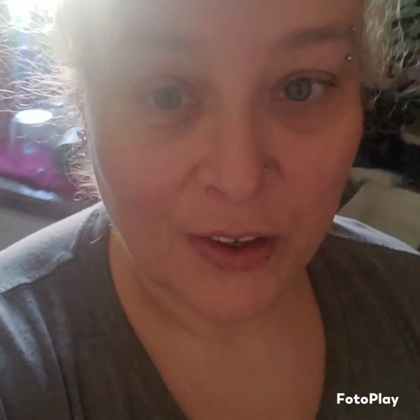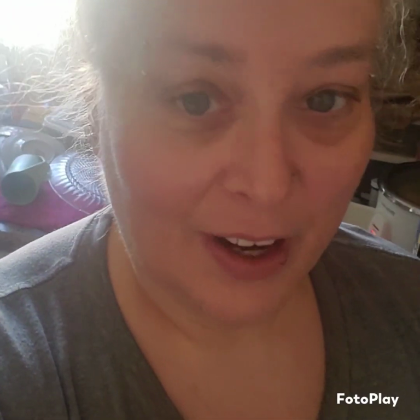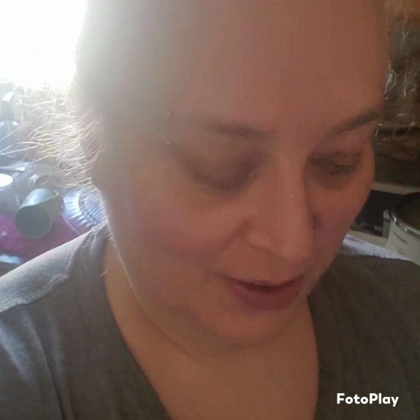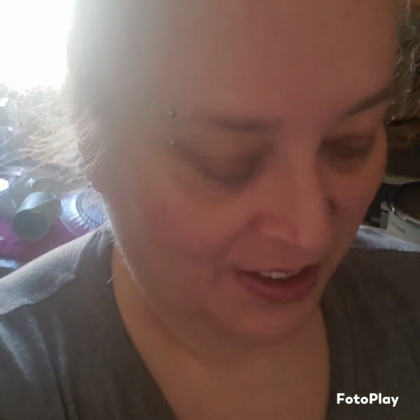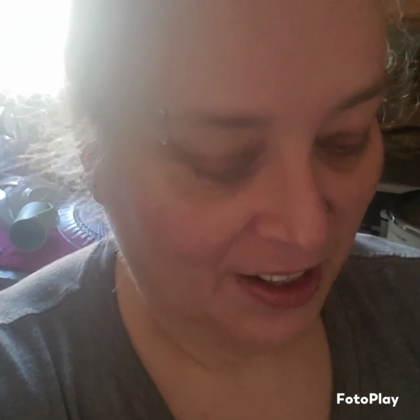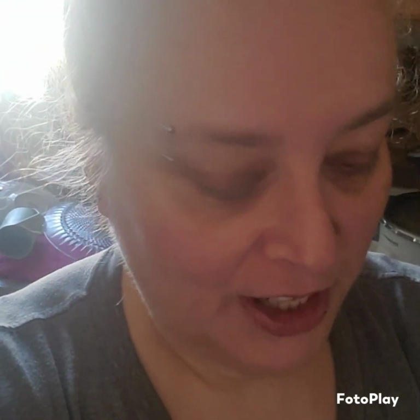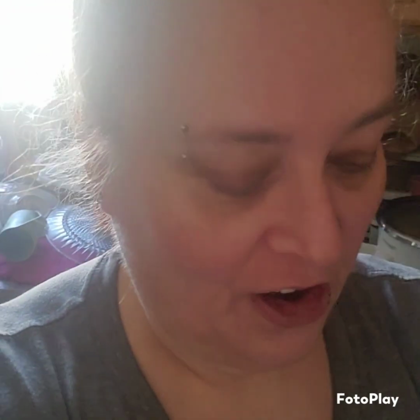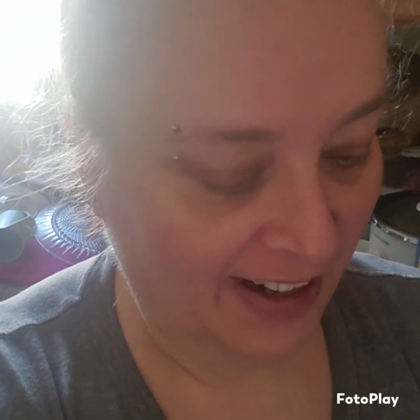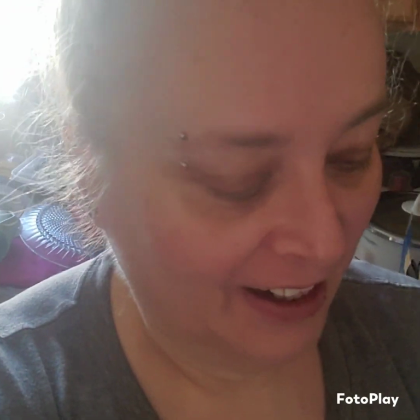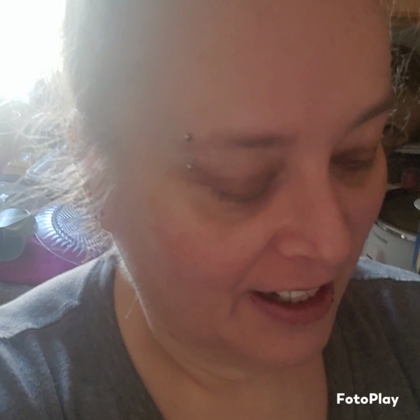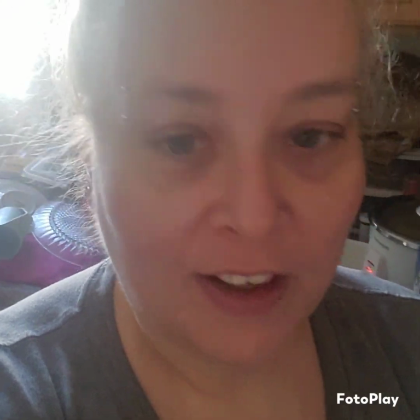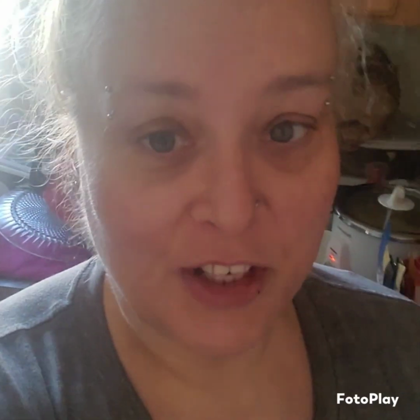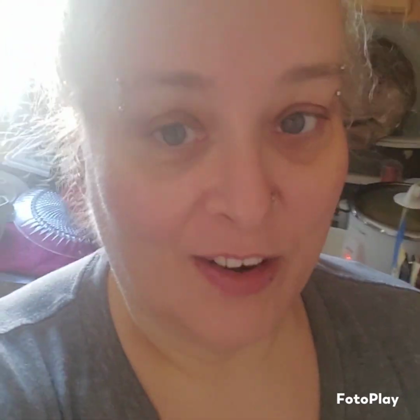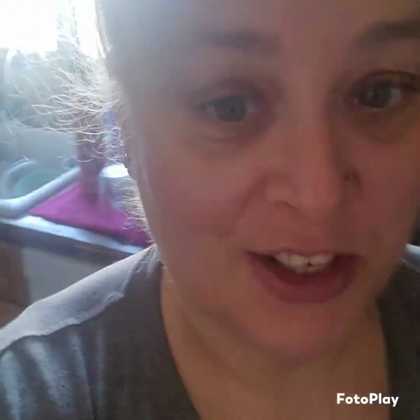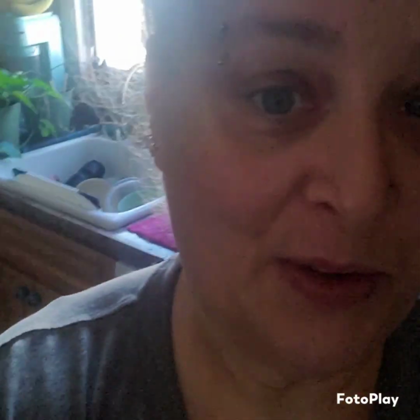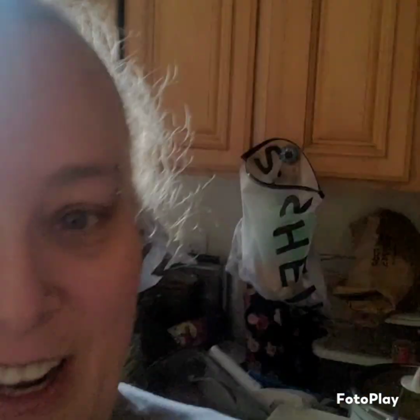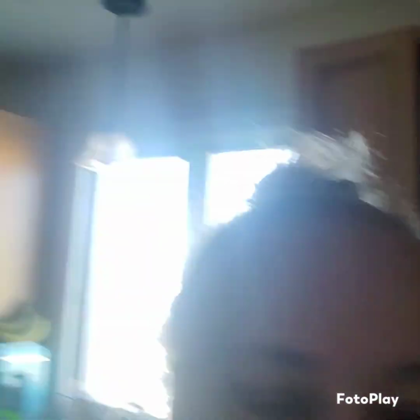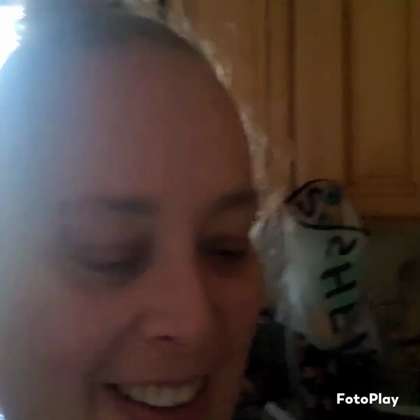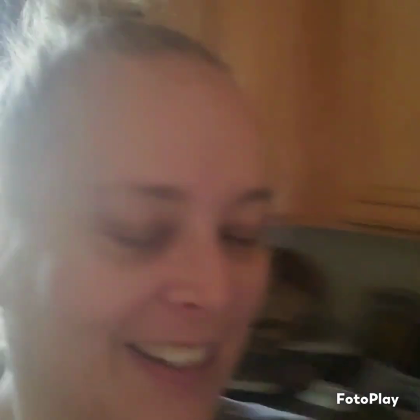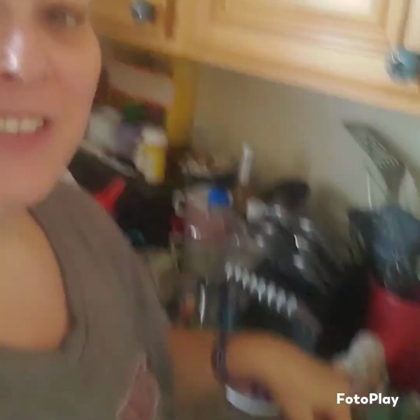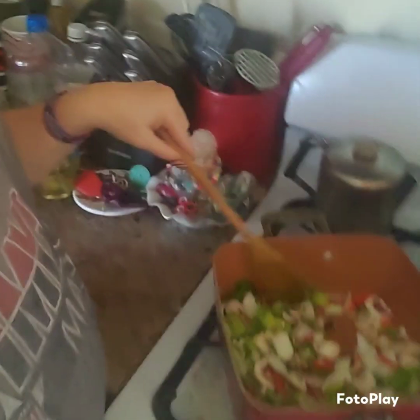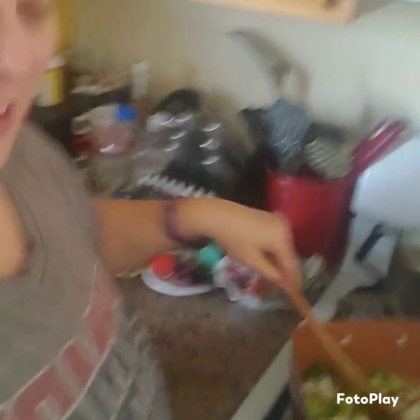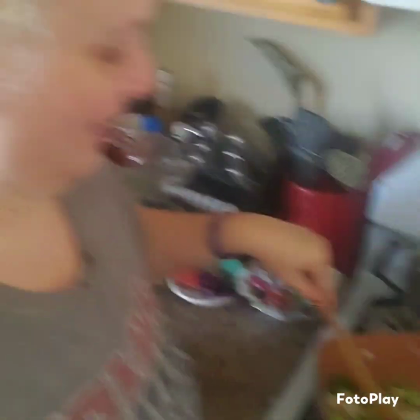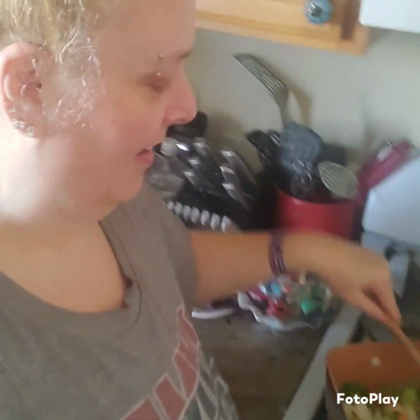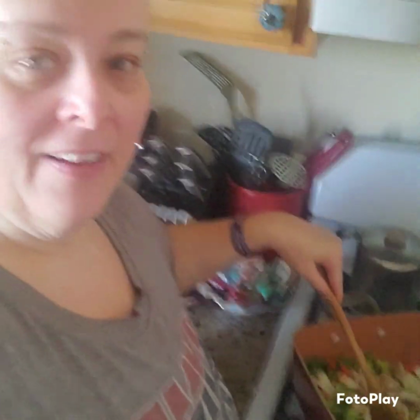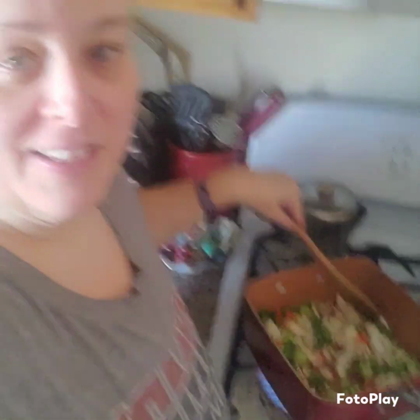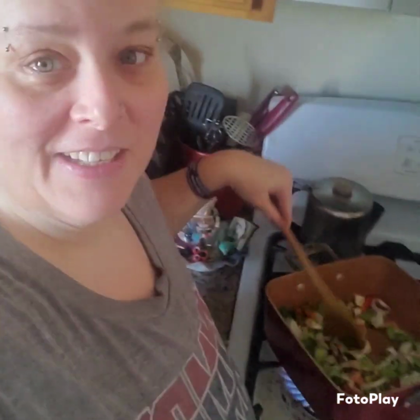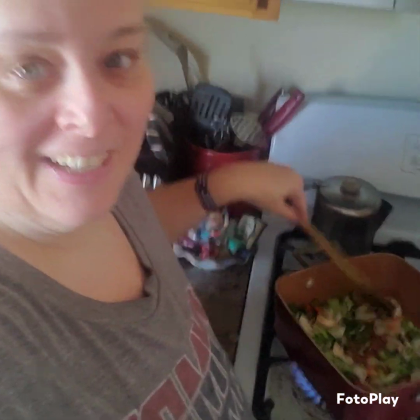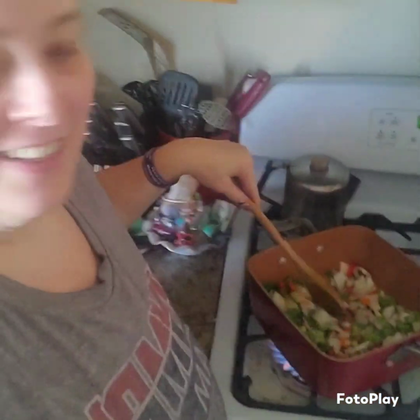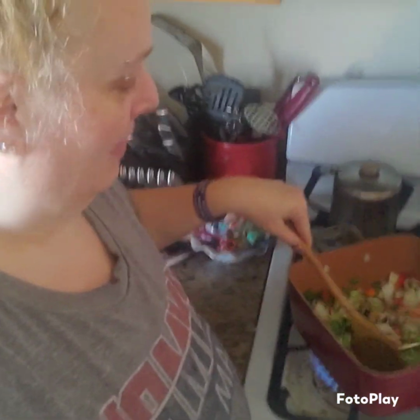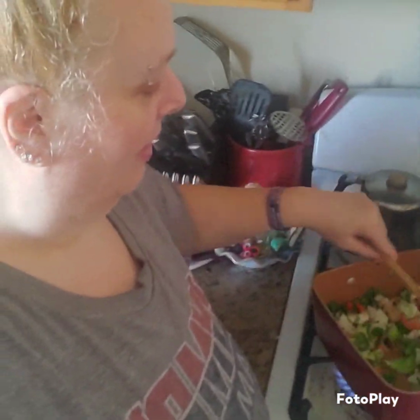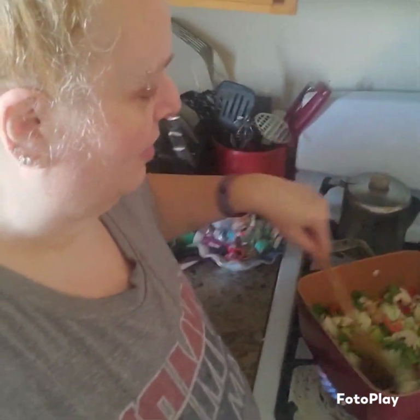Good early afternoon. It's me Jennifer, and it is the cooking with Jenny hour. So I'm going to show you what I'm doing. Hold on. So I am cooking. Let's see if you can see. I'm making a stew.